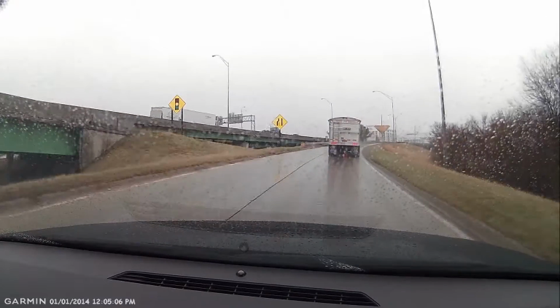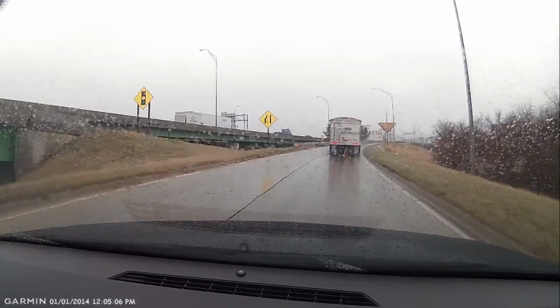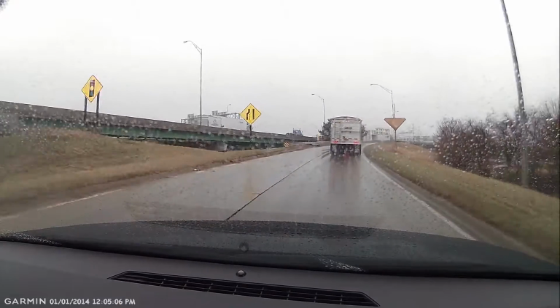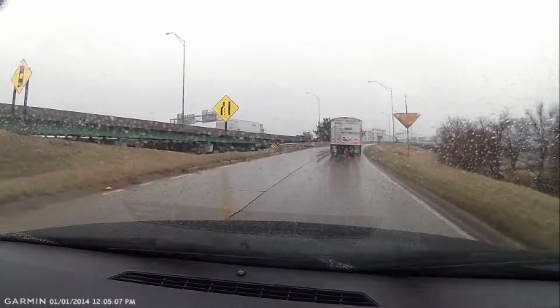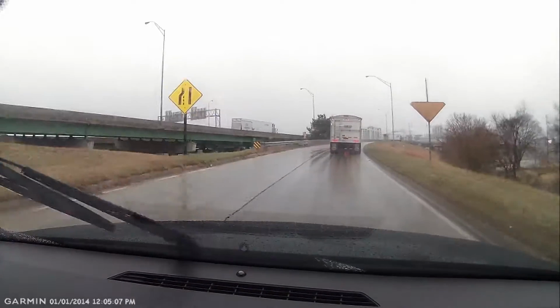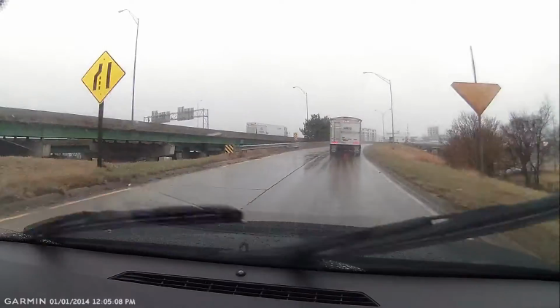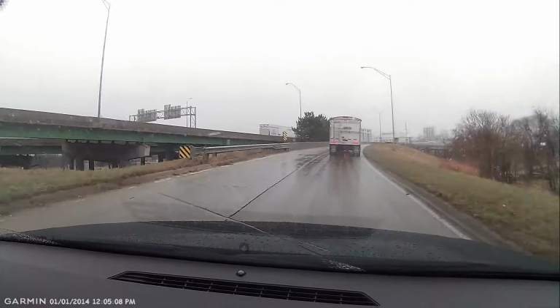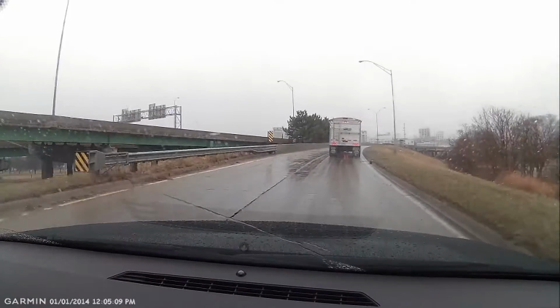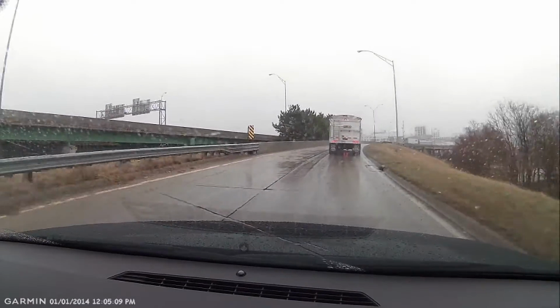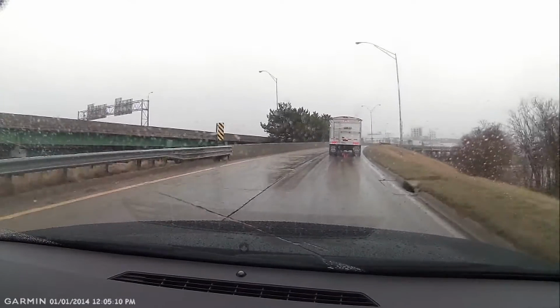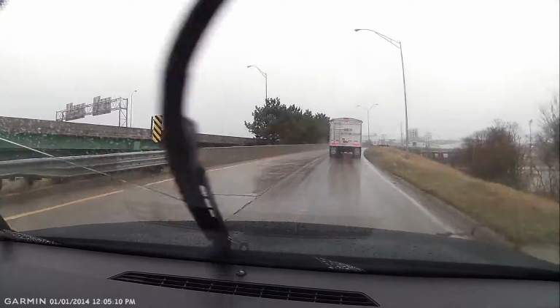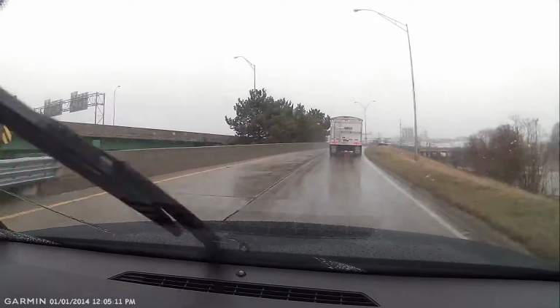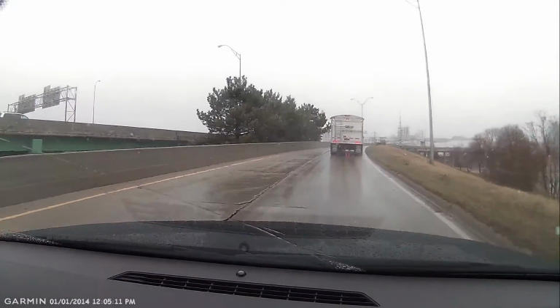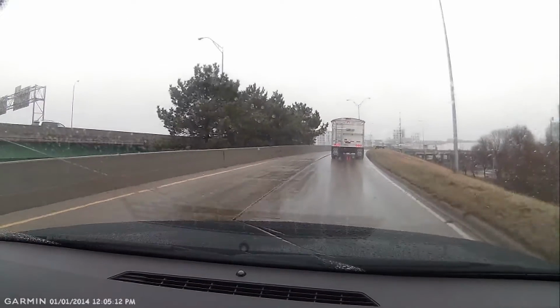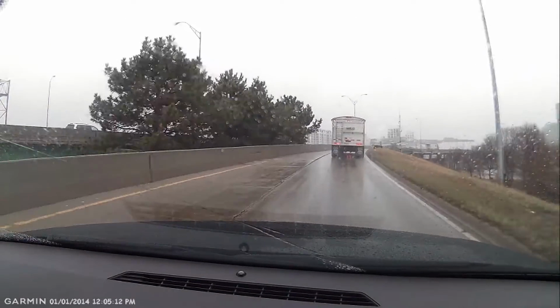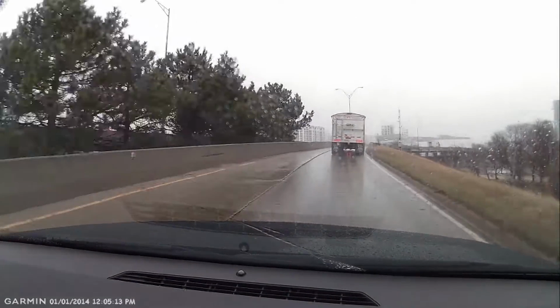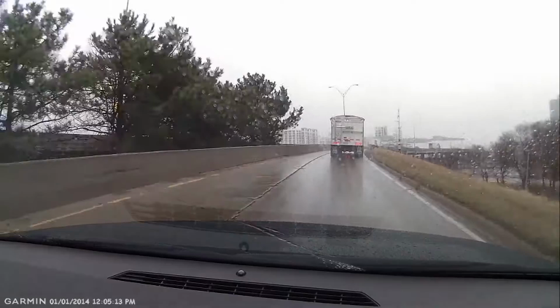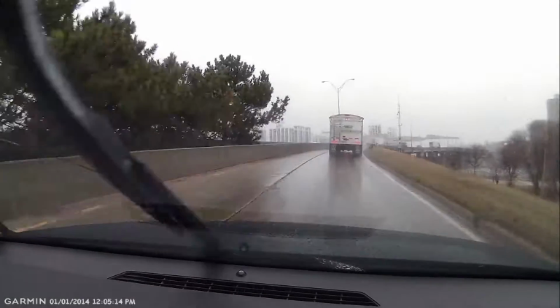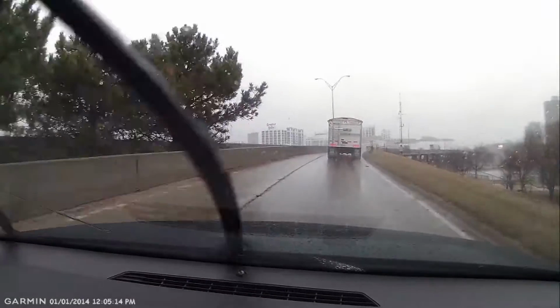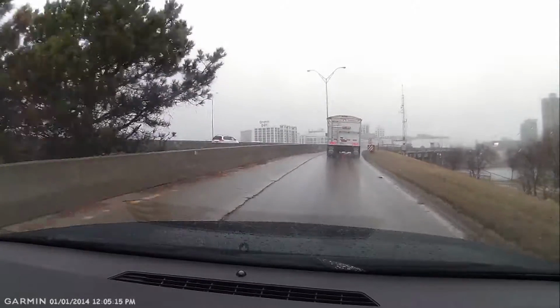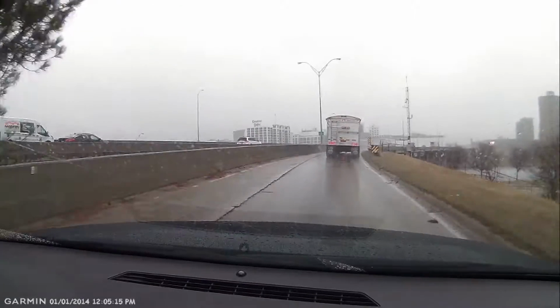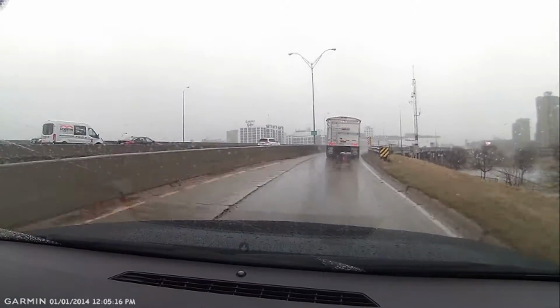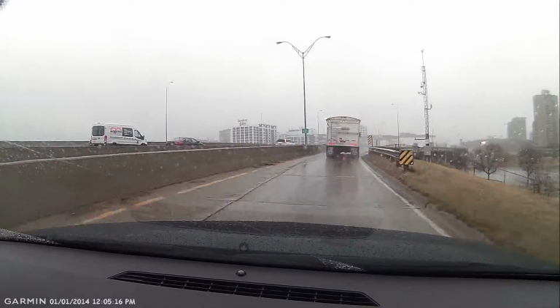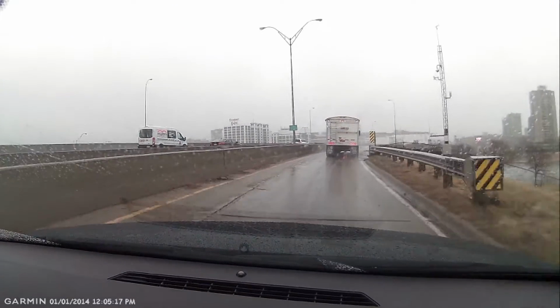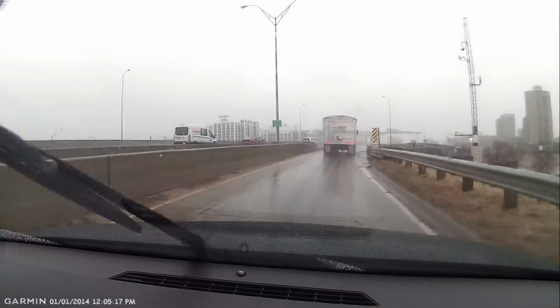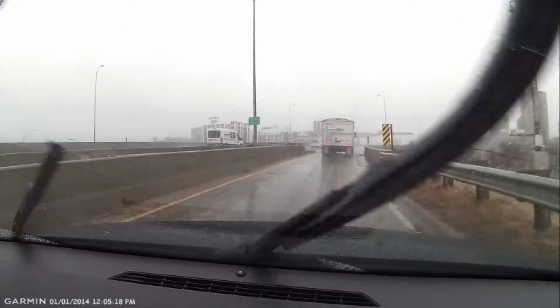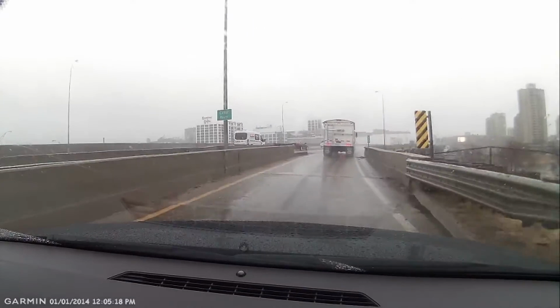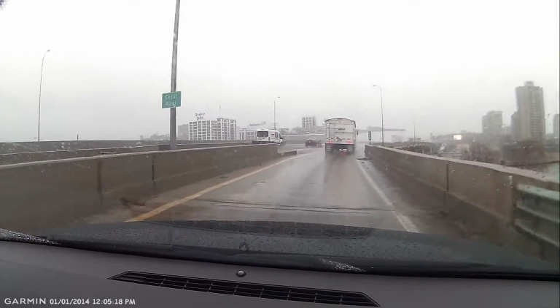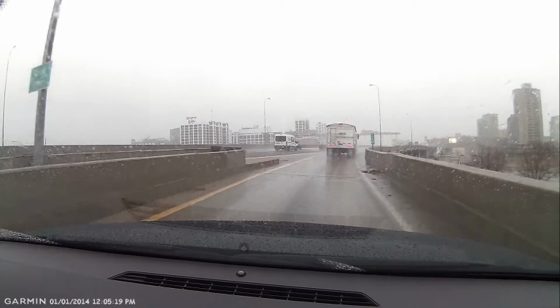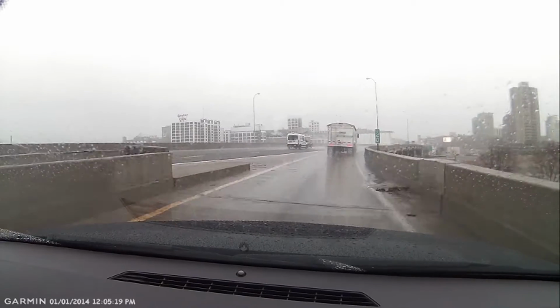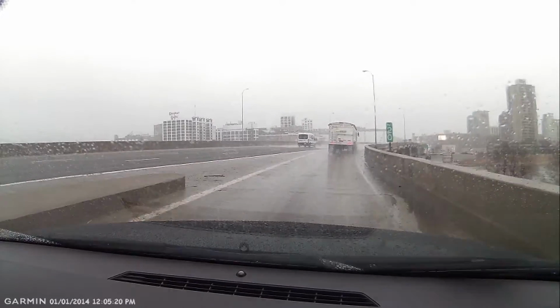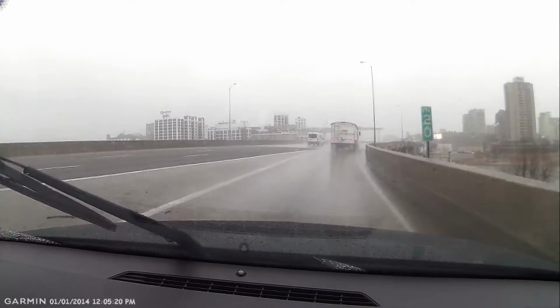Okay, go ahead and accelerate. You might want to put your wipers on more. So accelerate — and this isn't as bad as it looks, but go ahead and accelerate. I'll help you get over; get your left signal going. Pick up your speed, please.